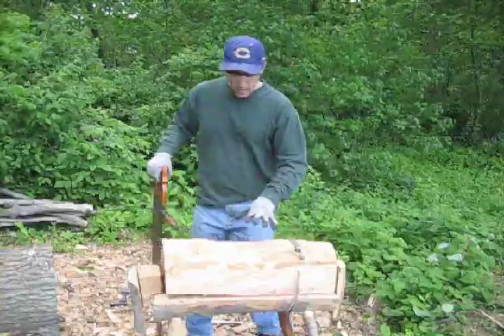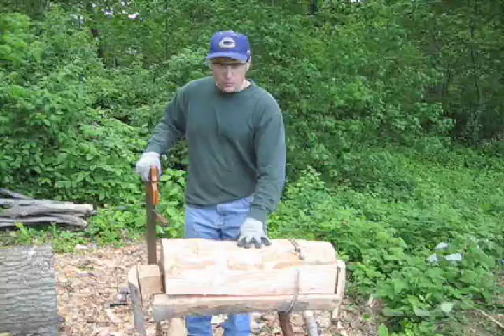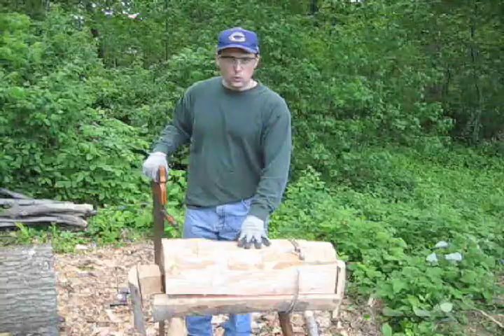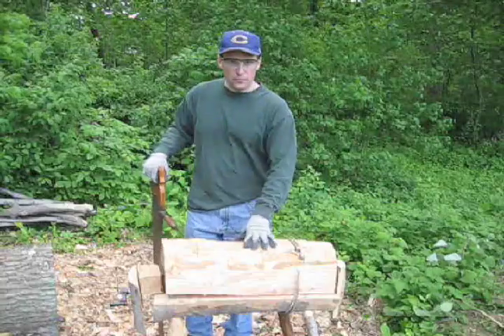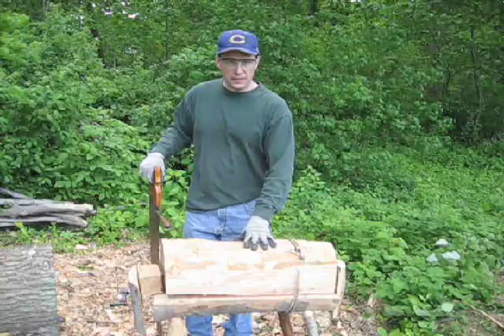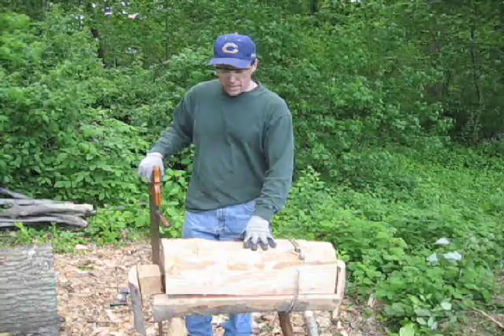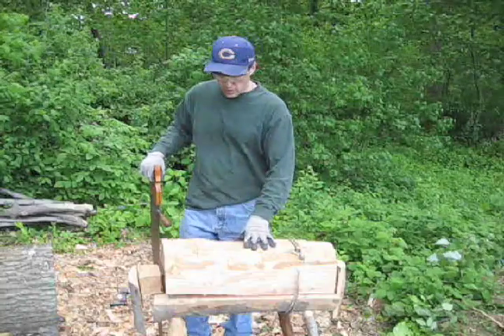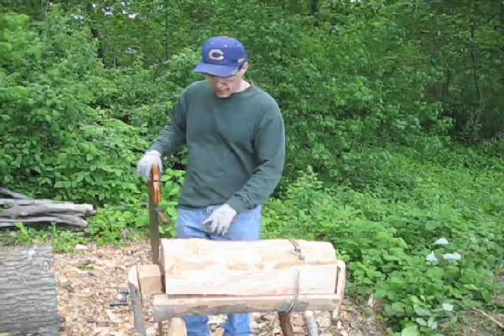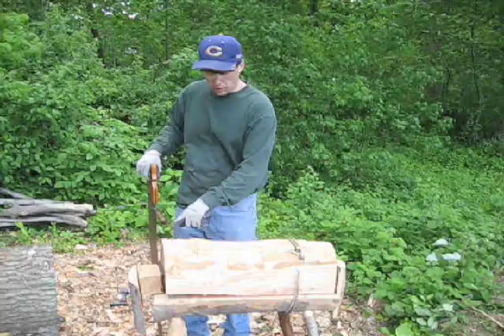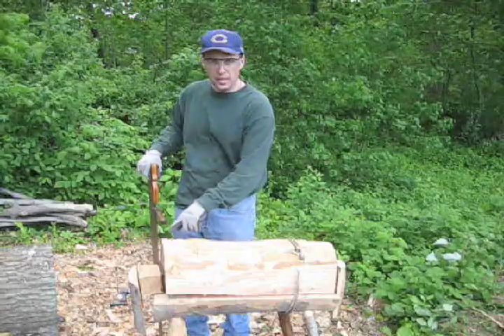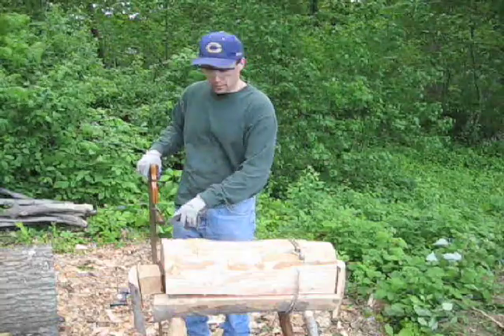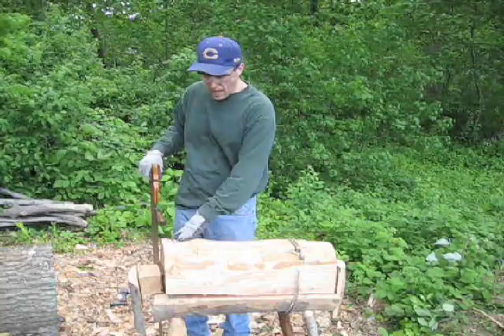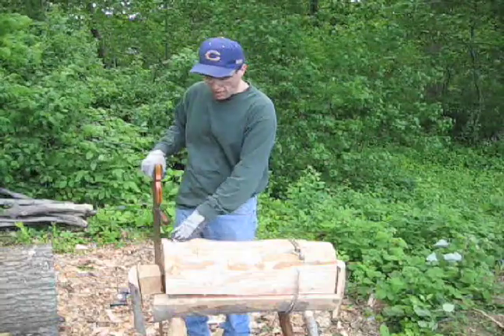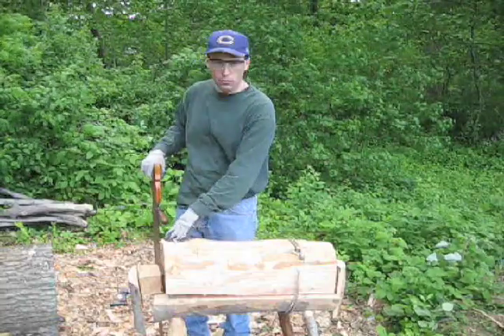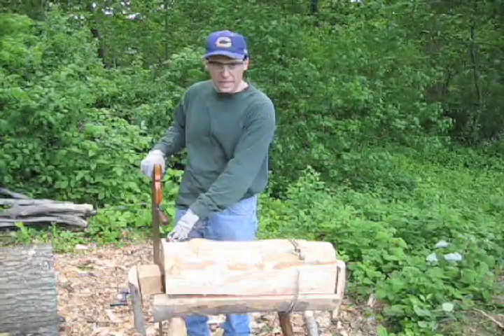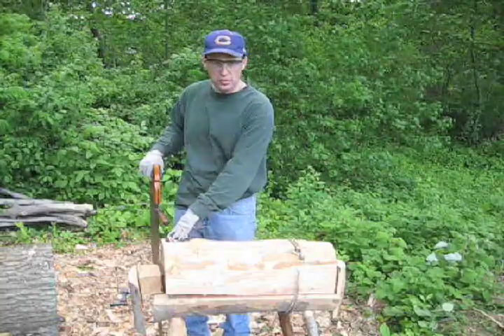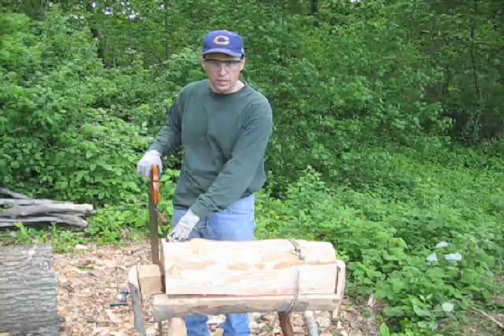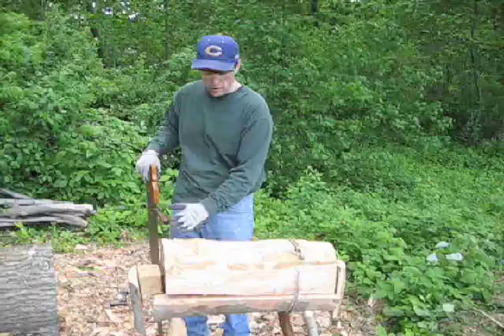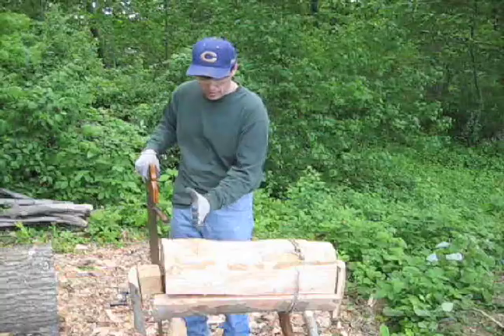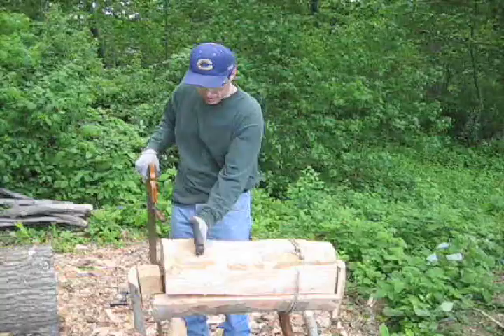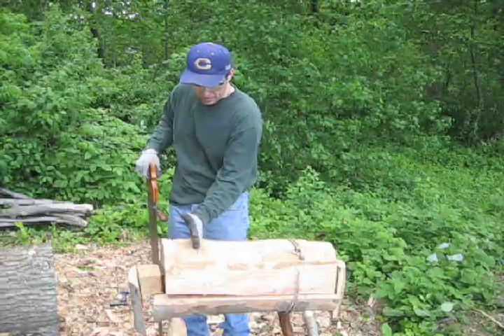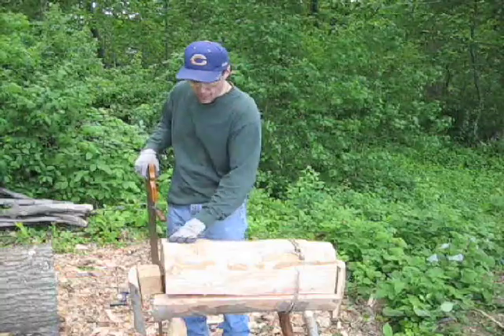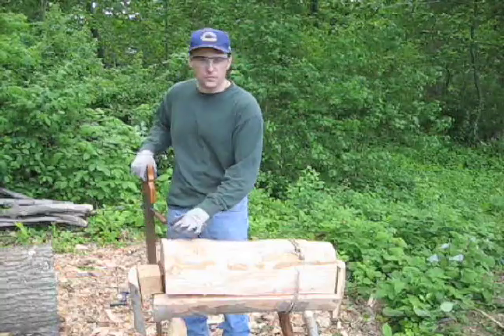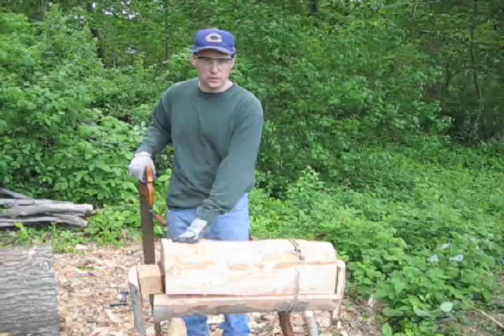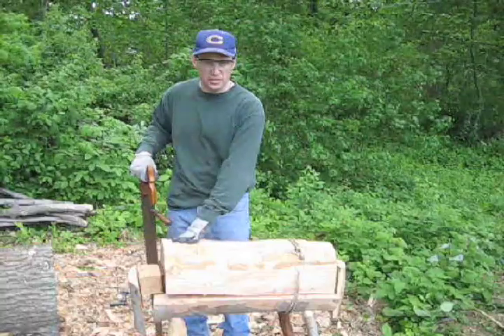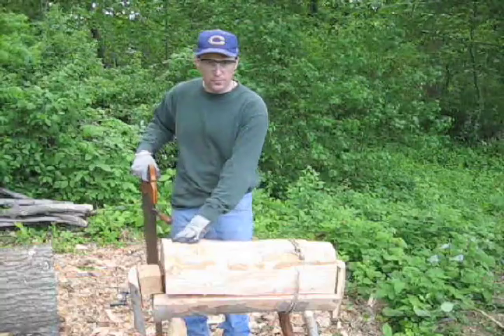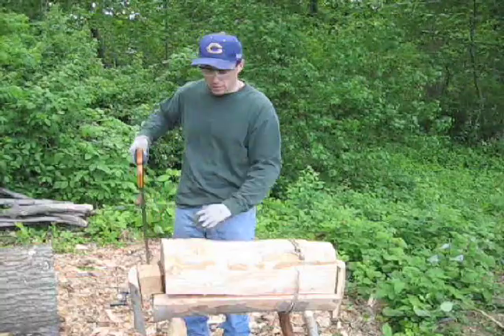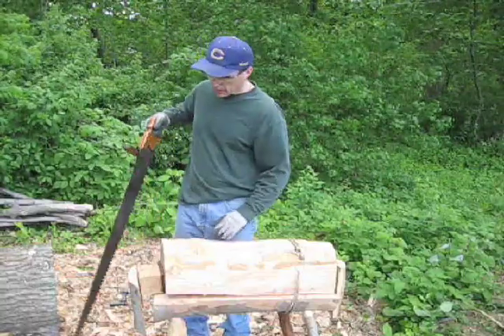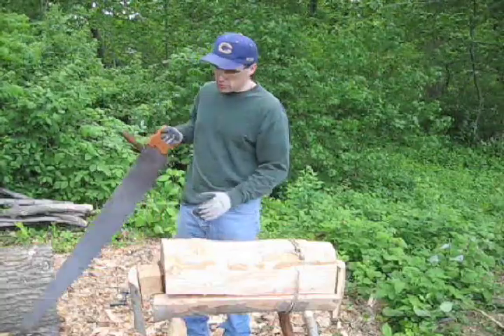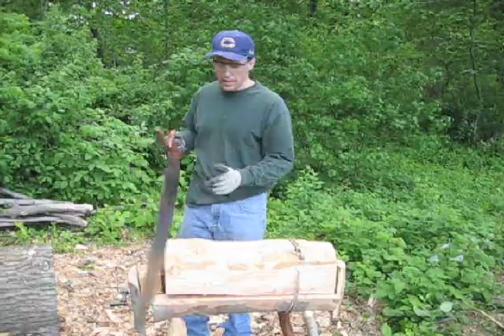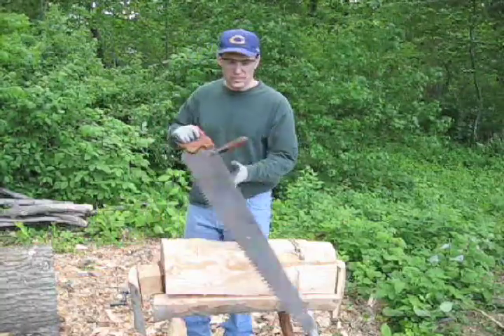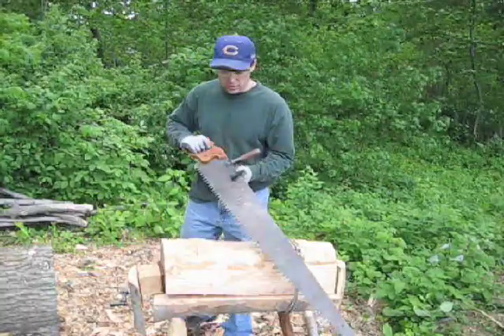I've been prepping the wood for the next stage, and there's a great big knot right where one of my handles is going to go, so I'm going to cut this off in front of it so it doesn't interfere. And I used my cross-cut saw.